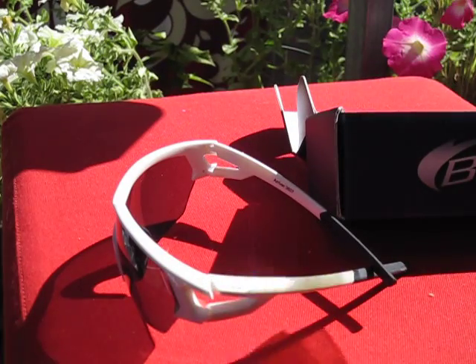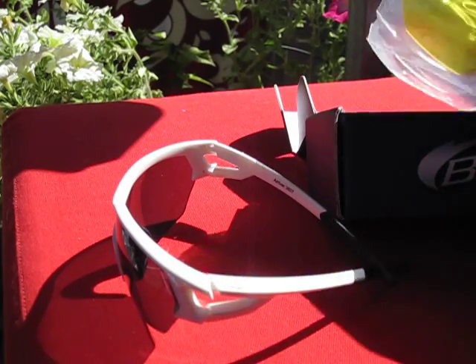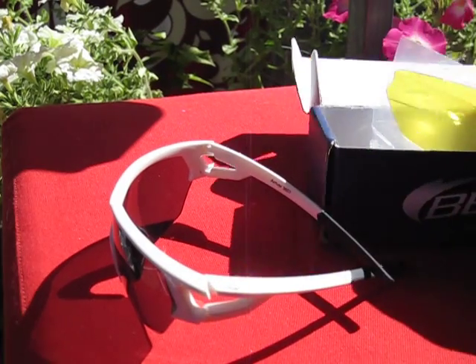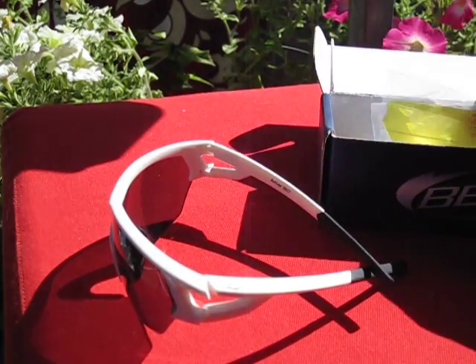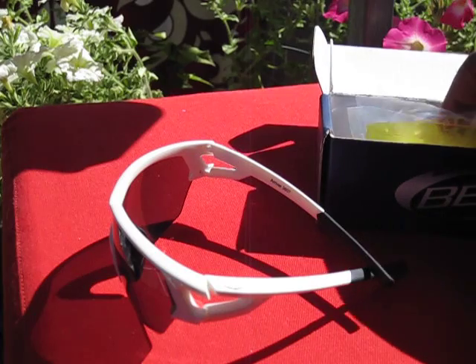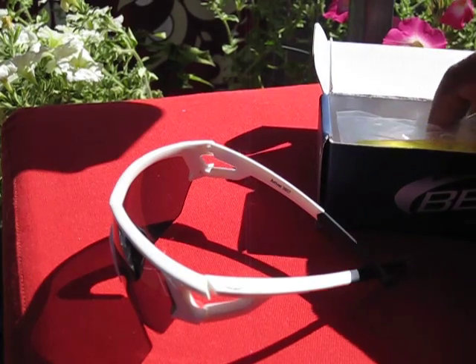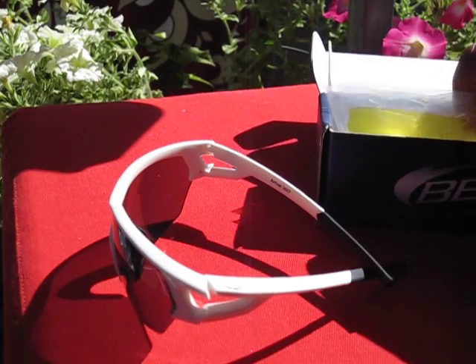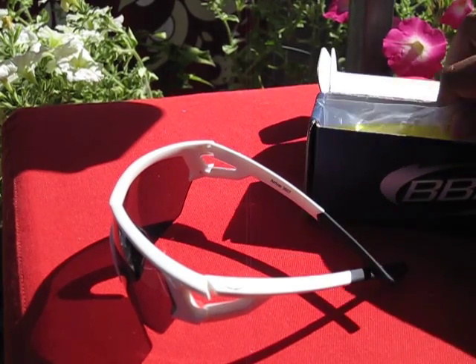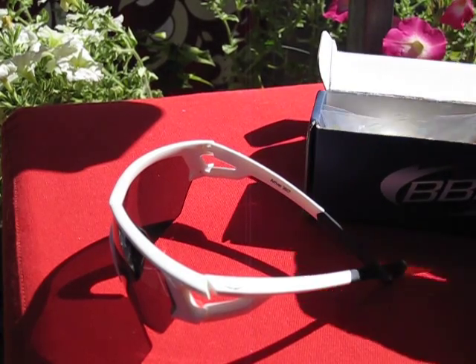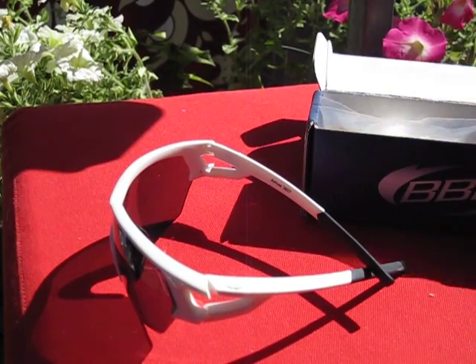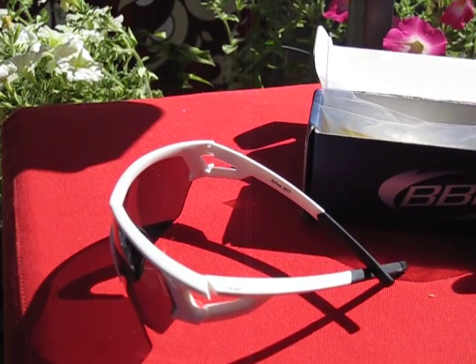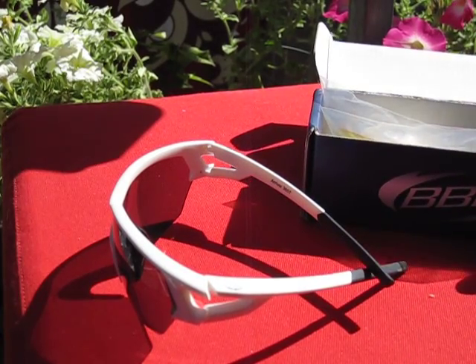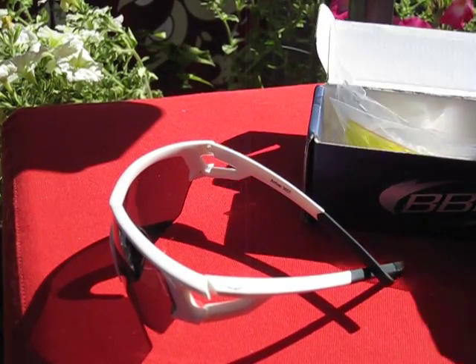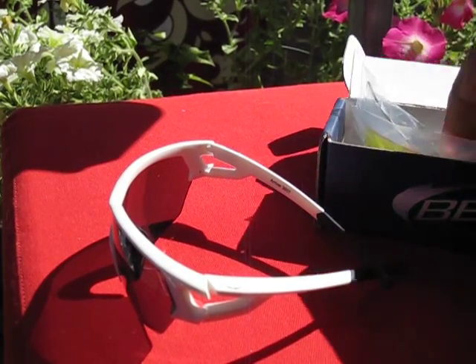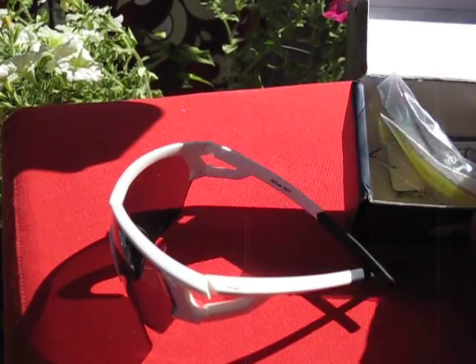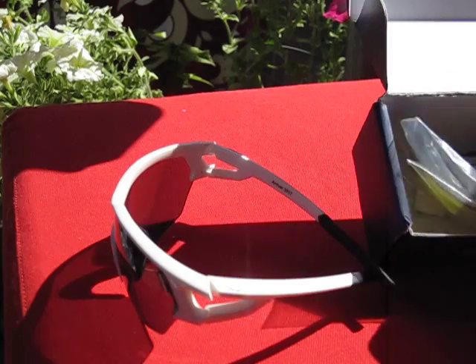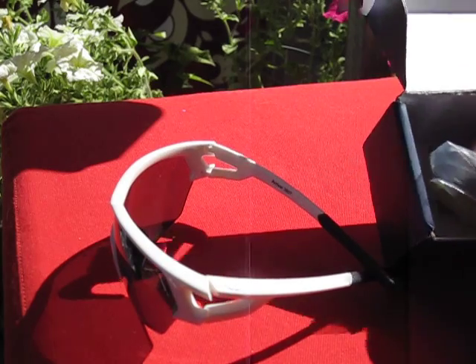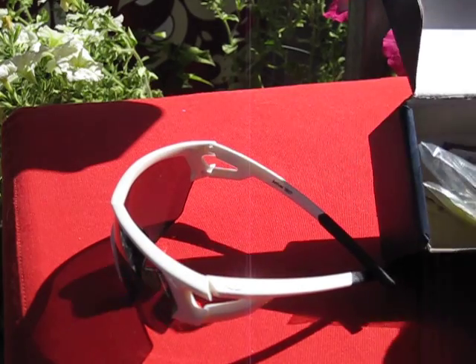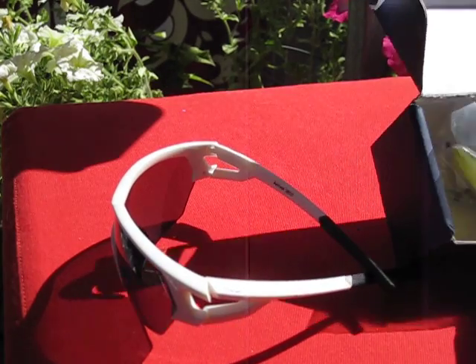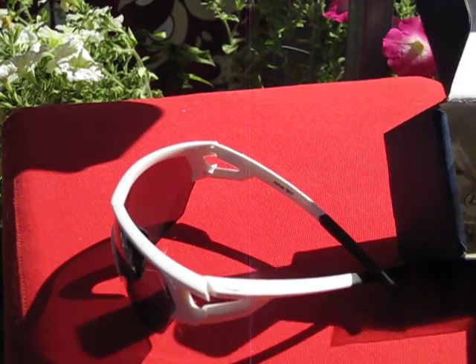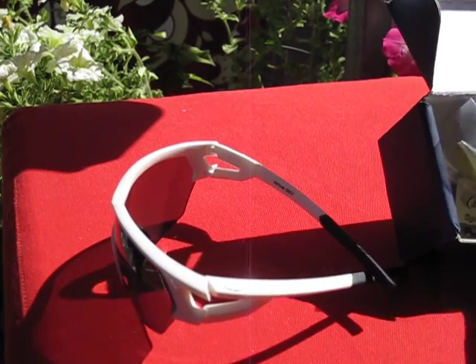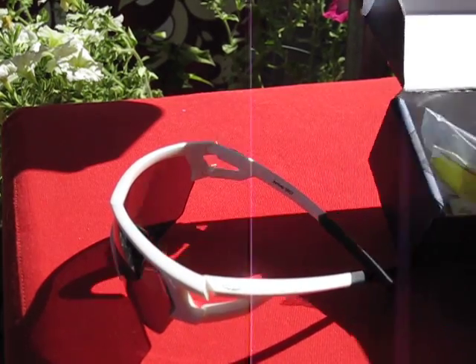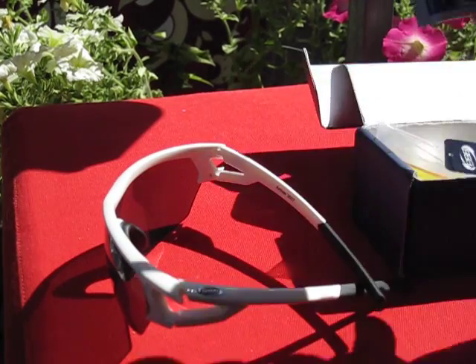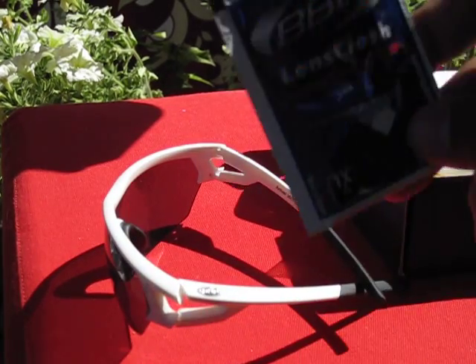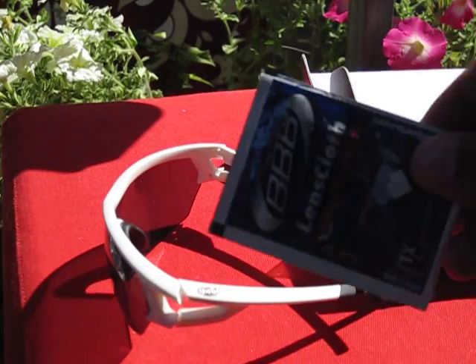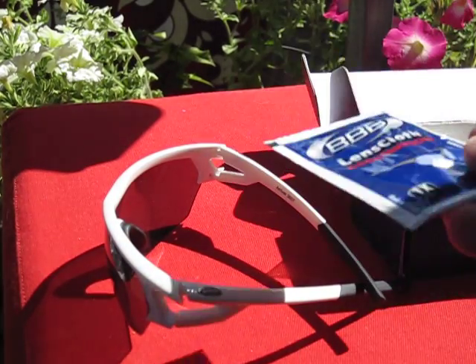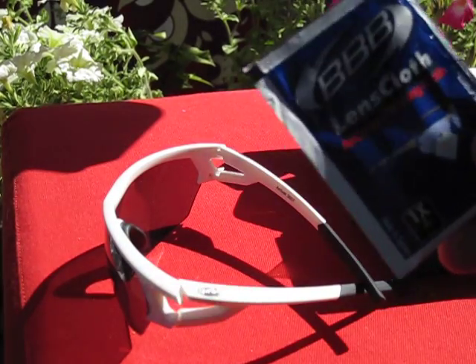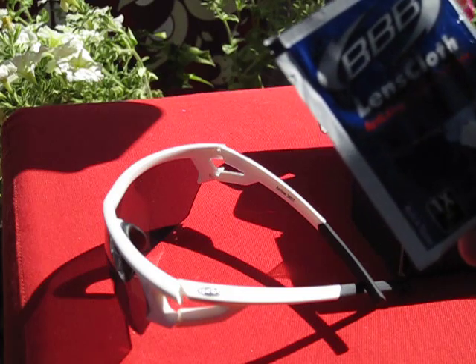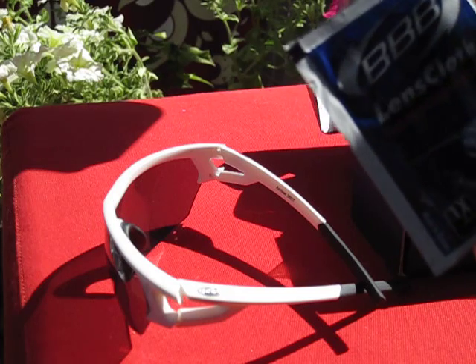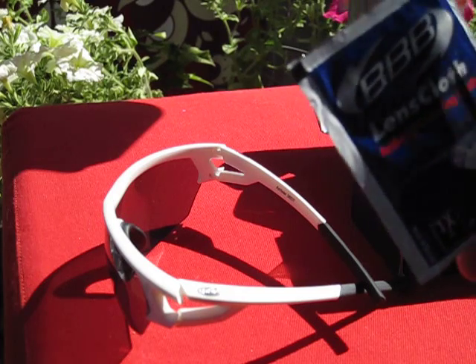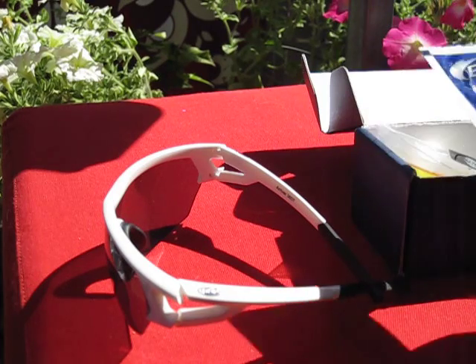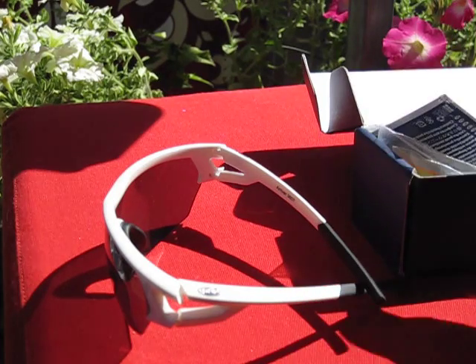This comes with a high quality scratch-free bag and double lens wipe, as you can see here, to protect the anti-fog coating.